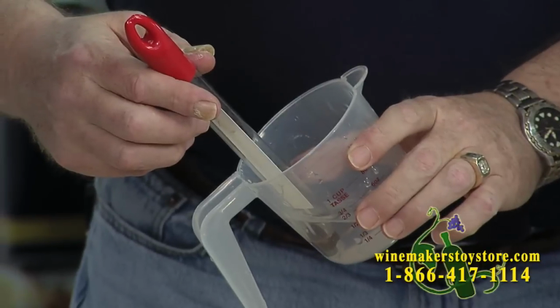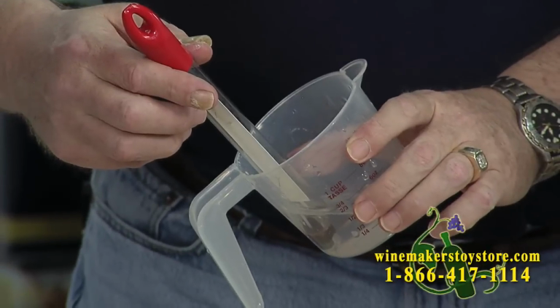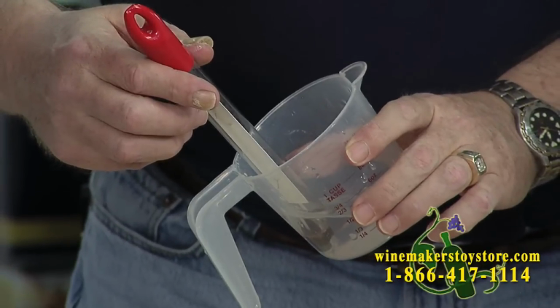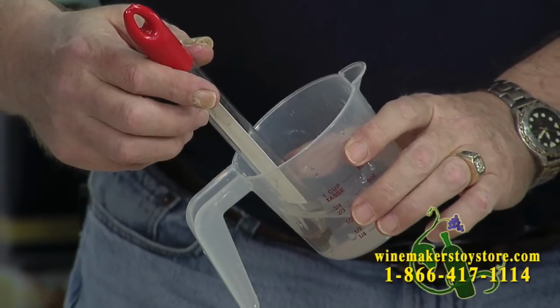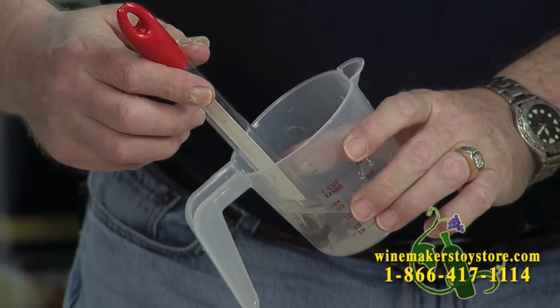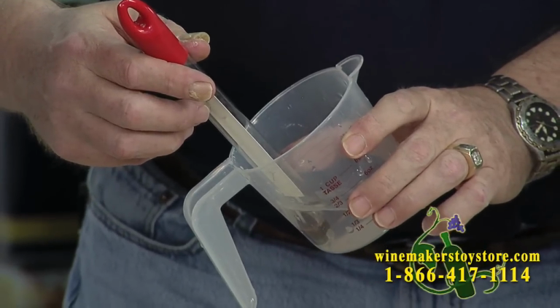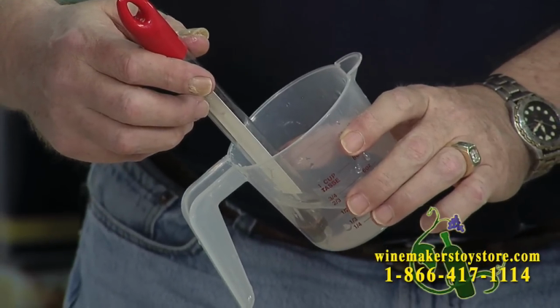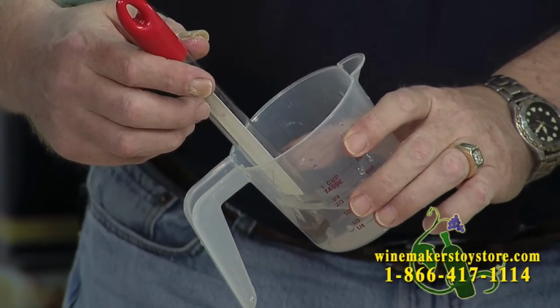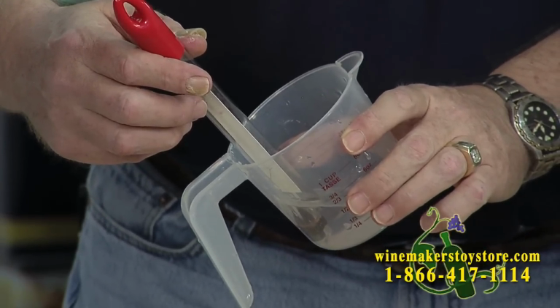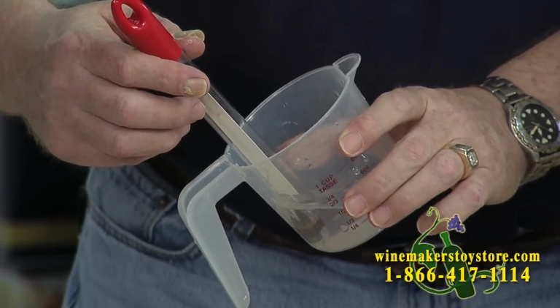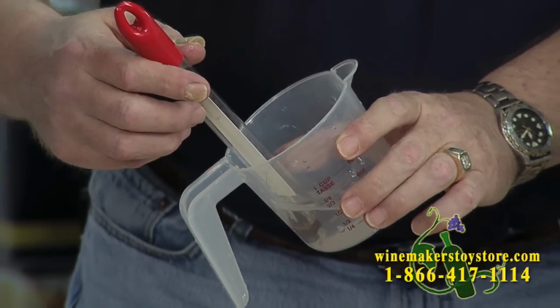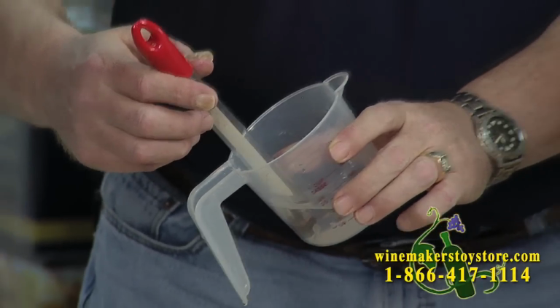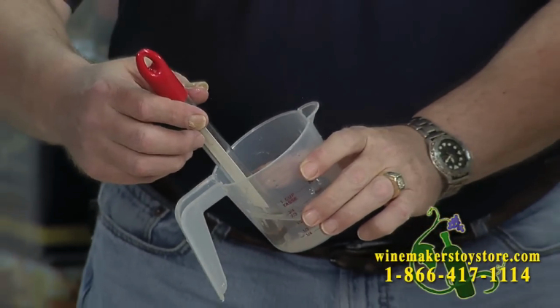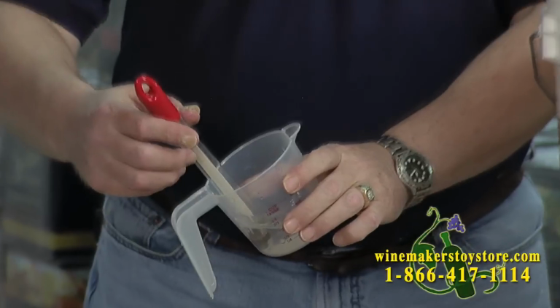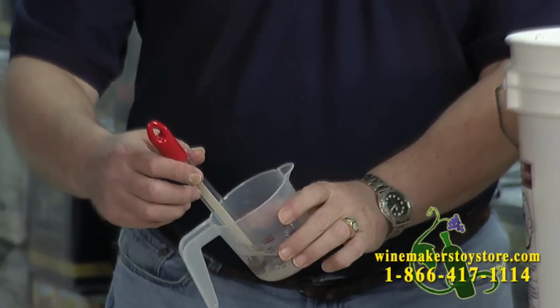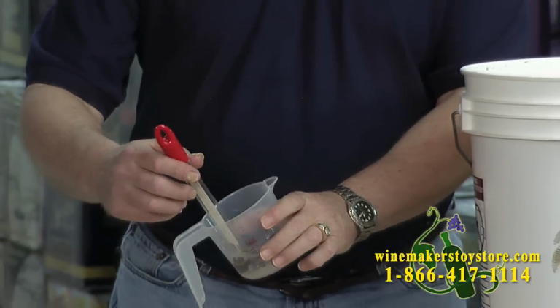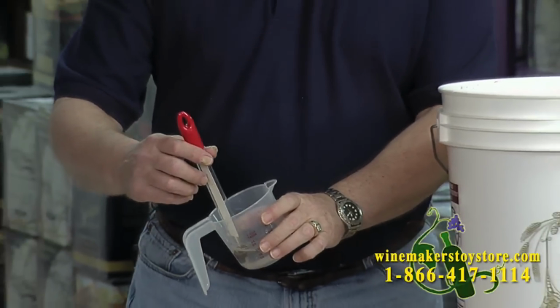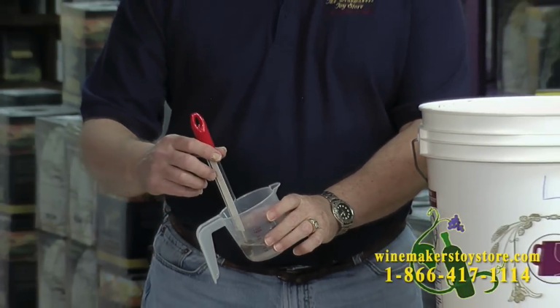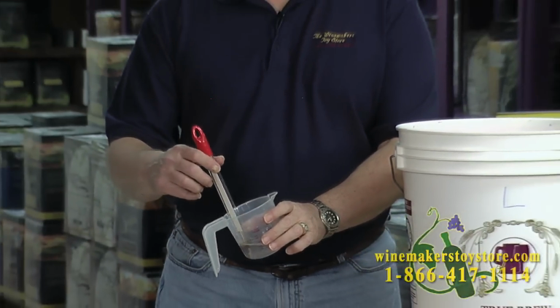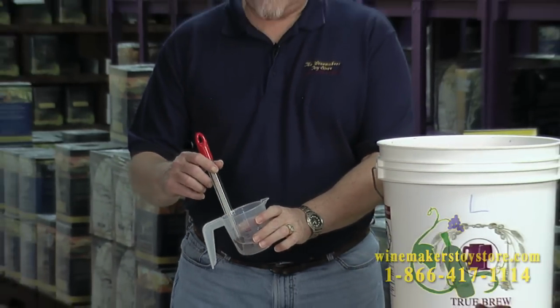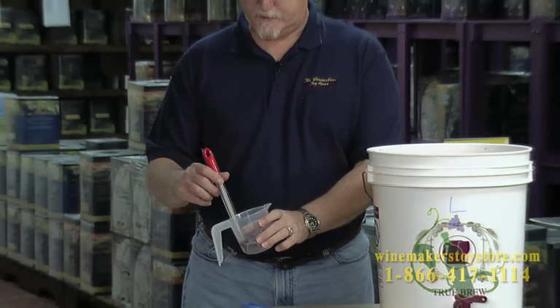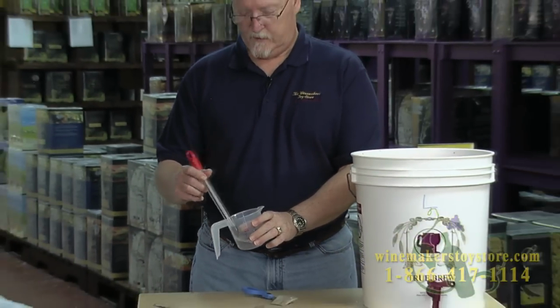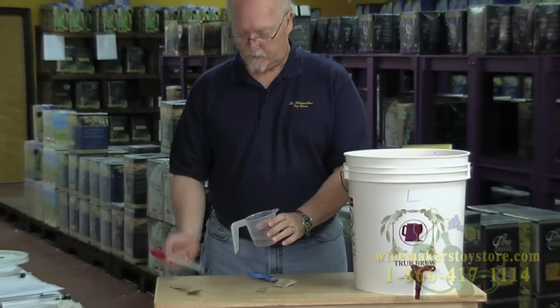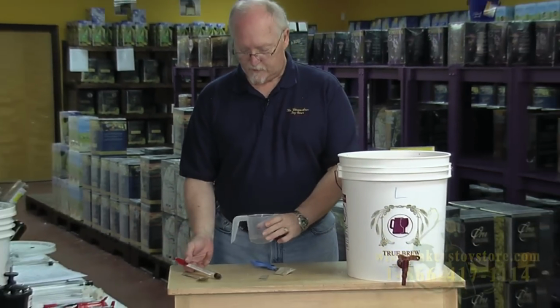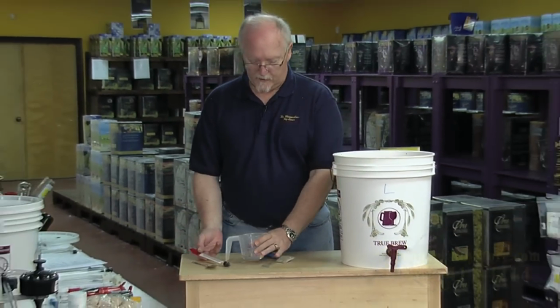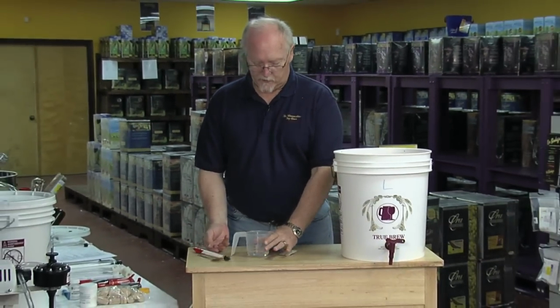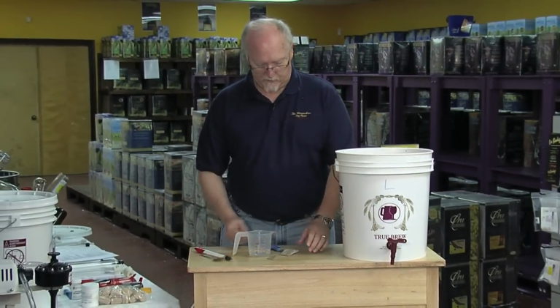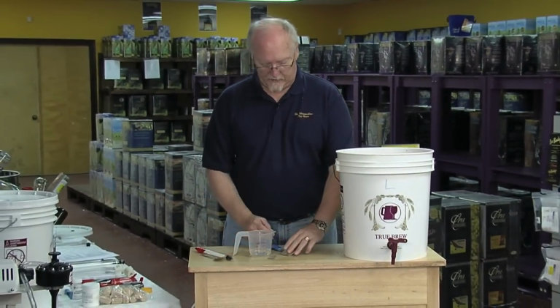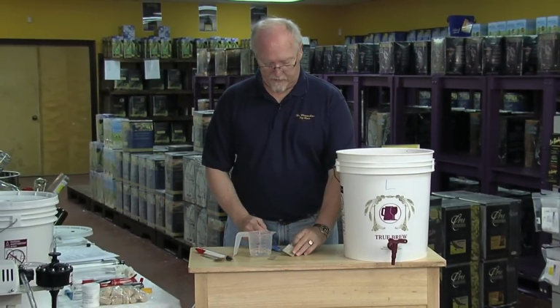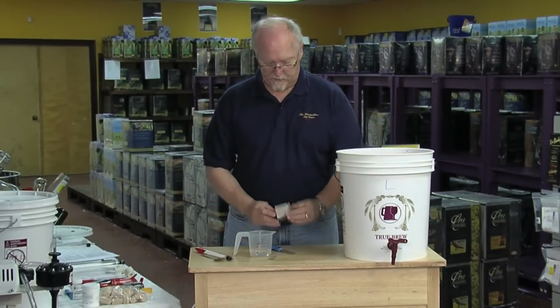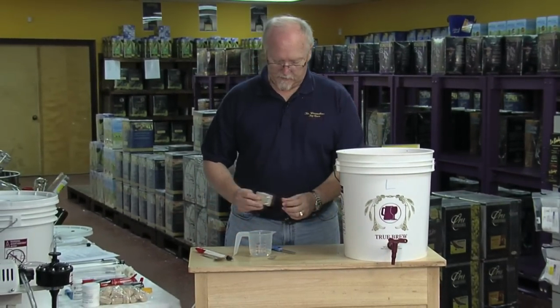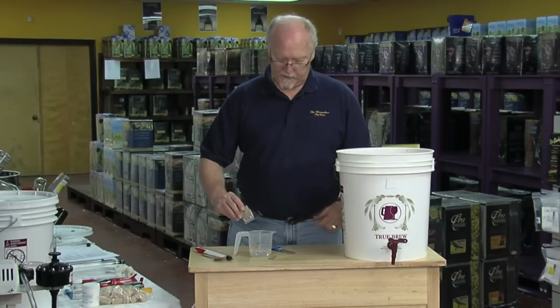These readings are usually pretty fast — it's already going up. We've already measured the temperature, so I know what the temperature is. Now I'm going to add the yeast.